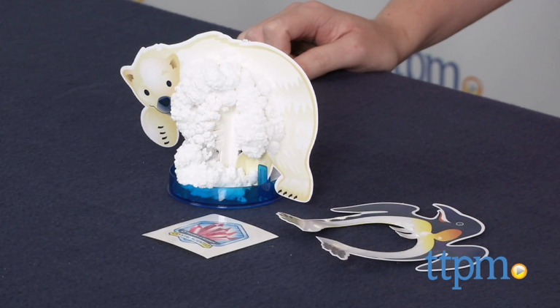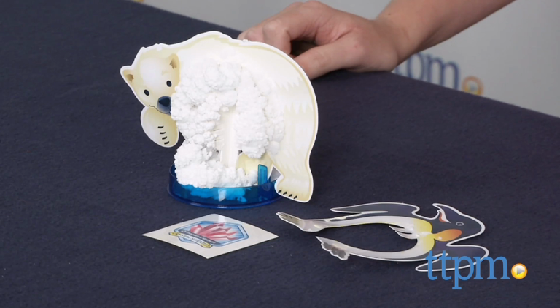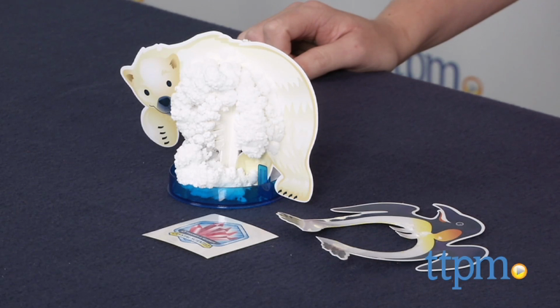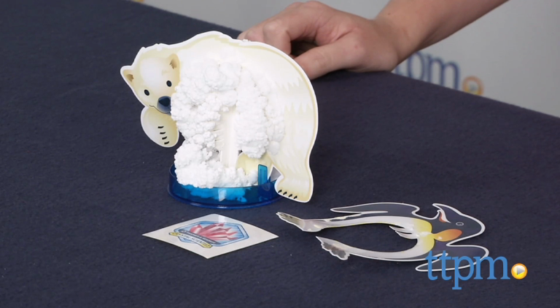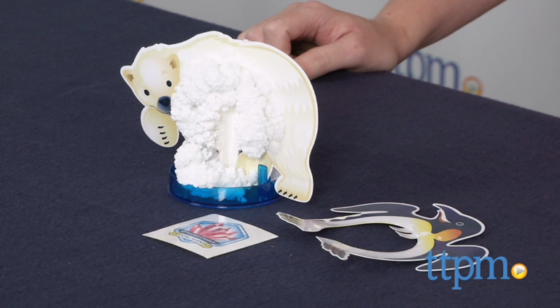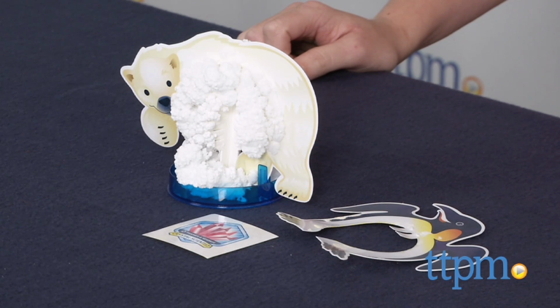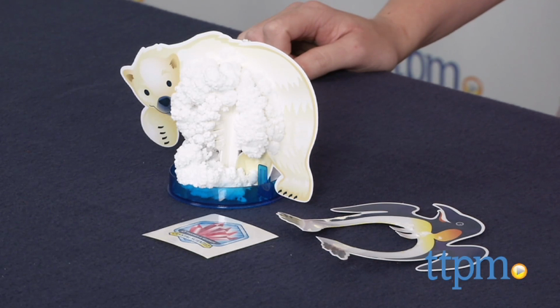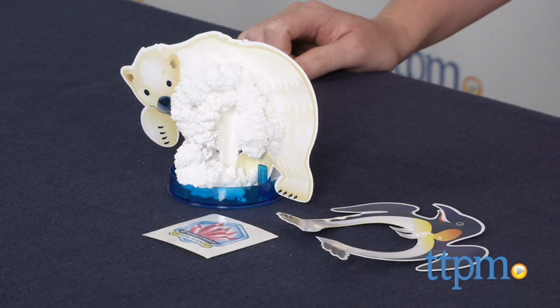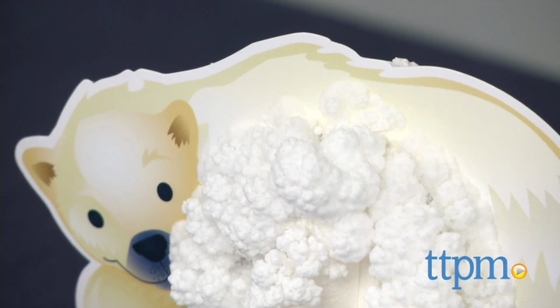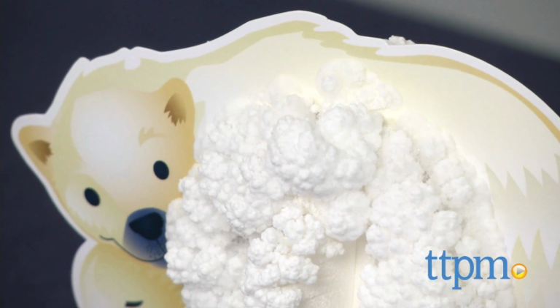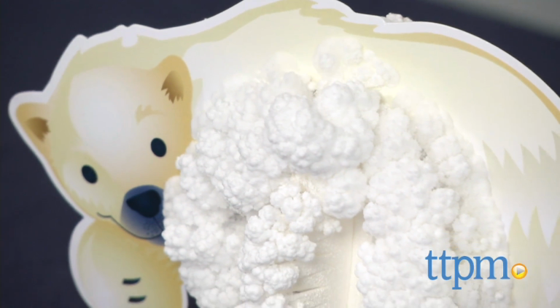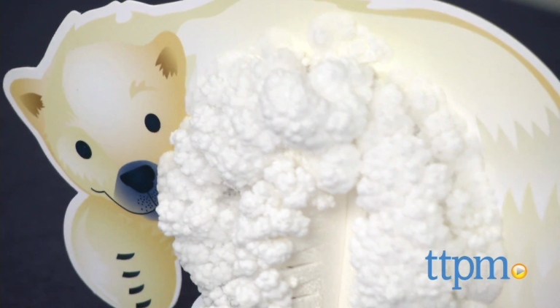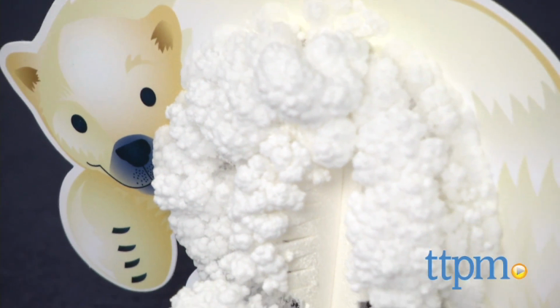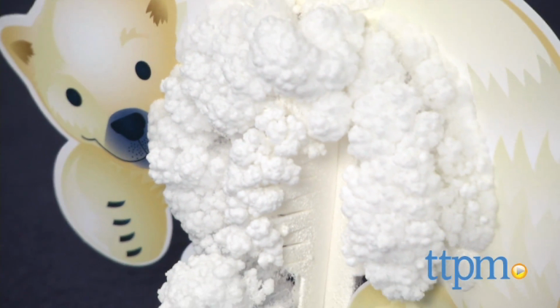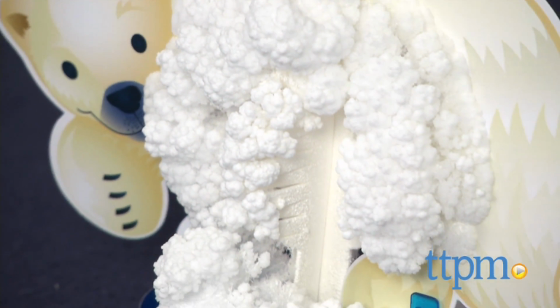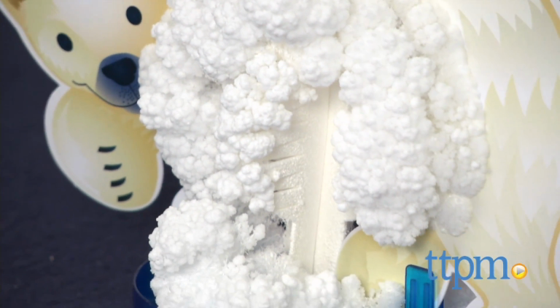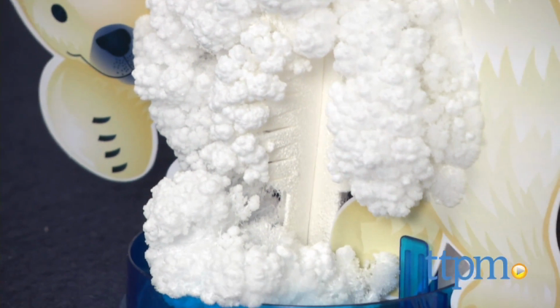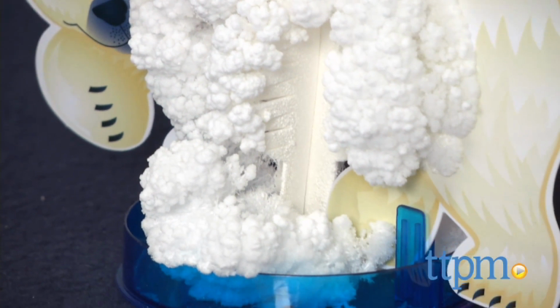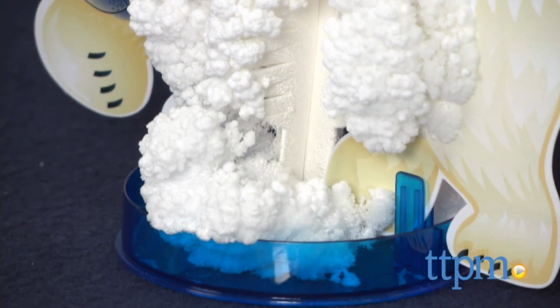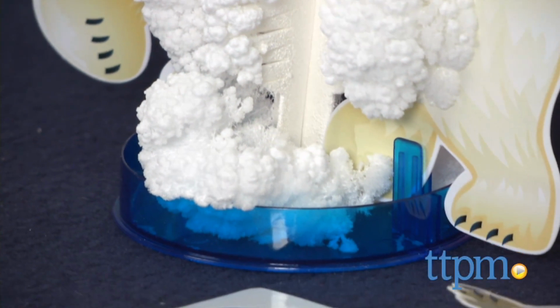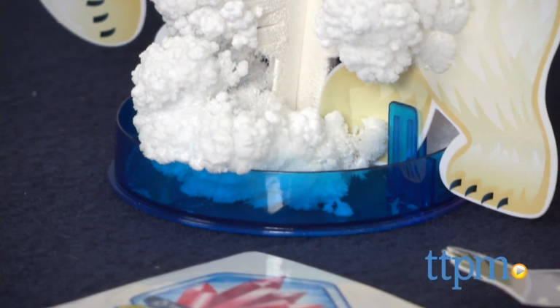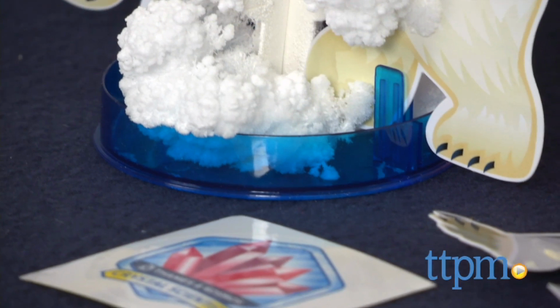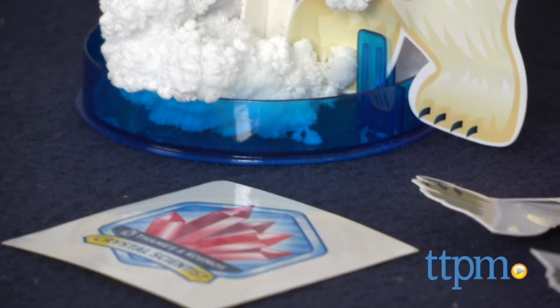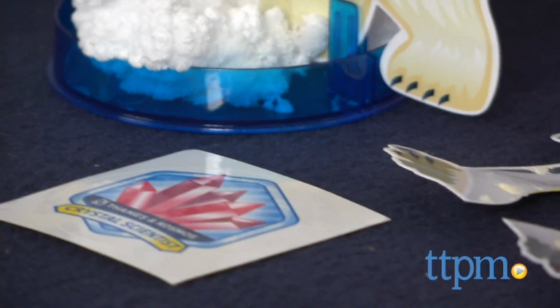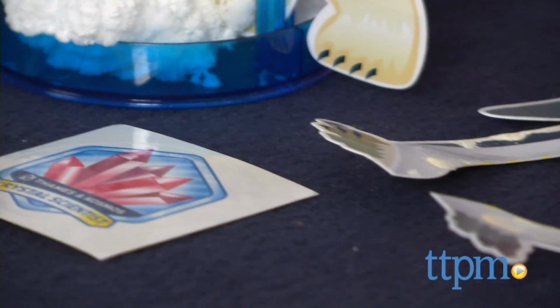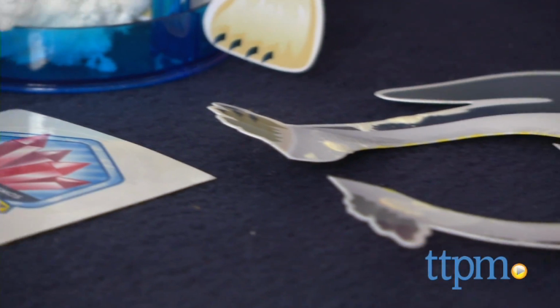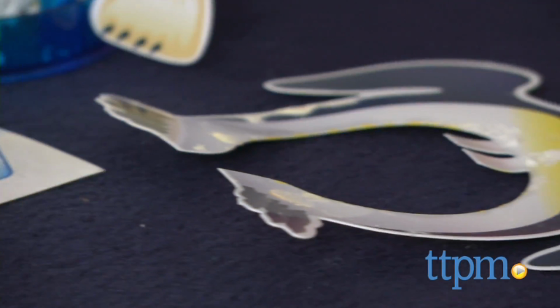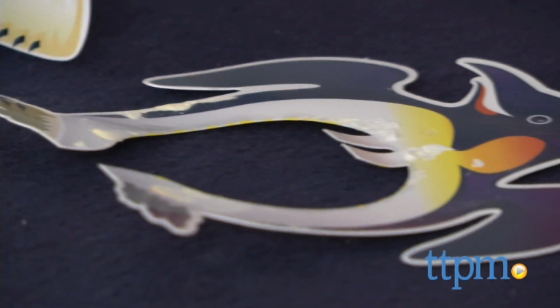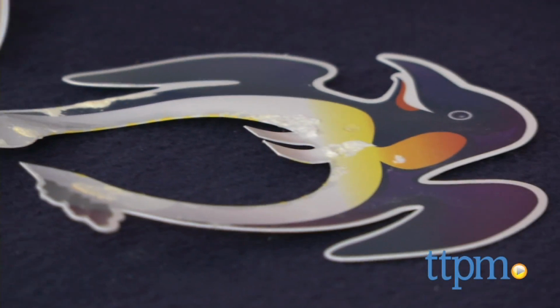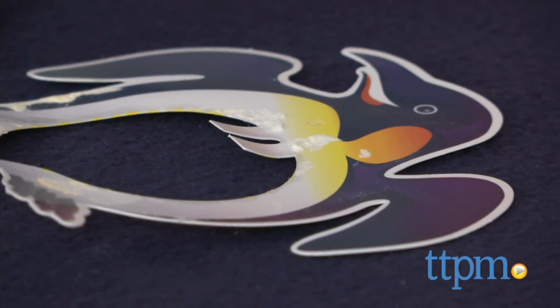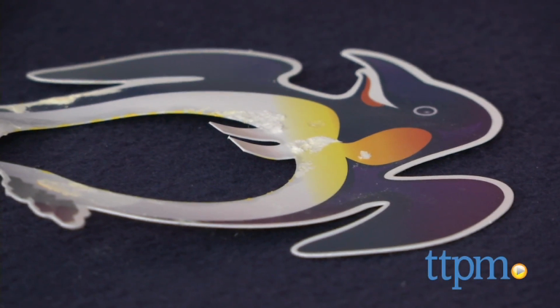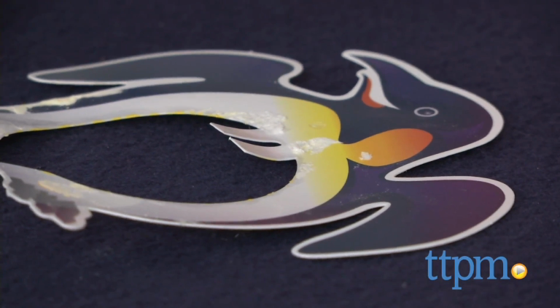This science activity kit lets kids grow a fuzzy crystal polar bear and a fuzzy crystal penguin. It's part of Thames & Cosmos' Spark line of science toys that offer fun, fast, easy and inexpensive science experiments.